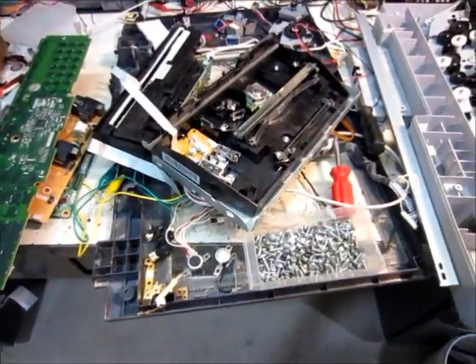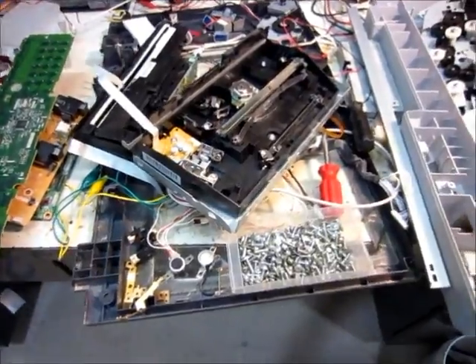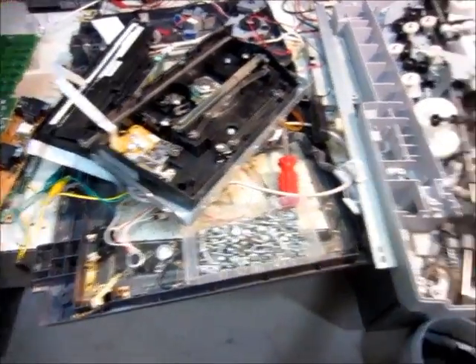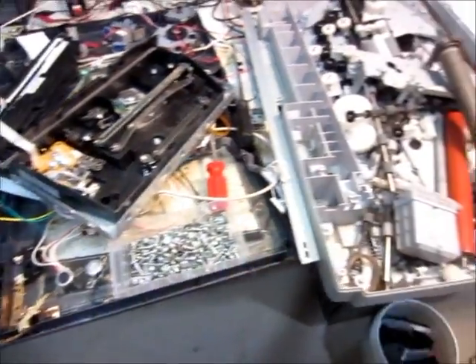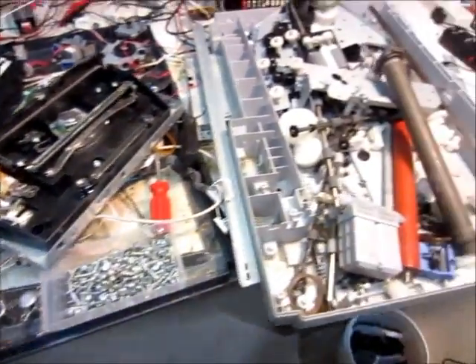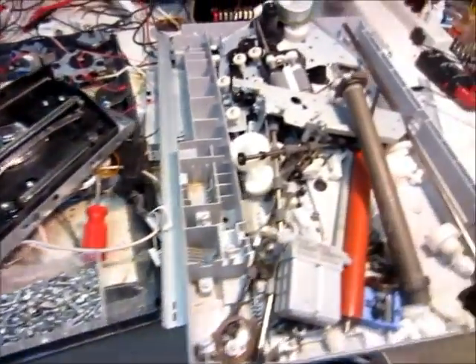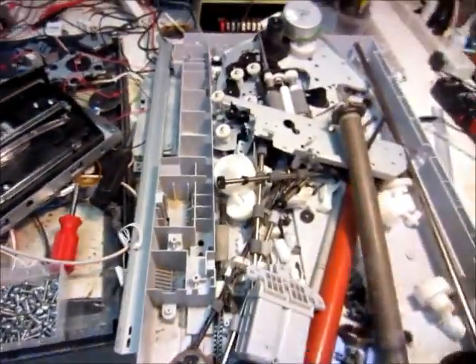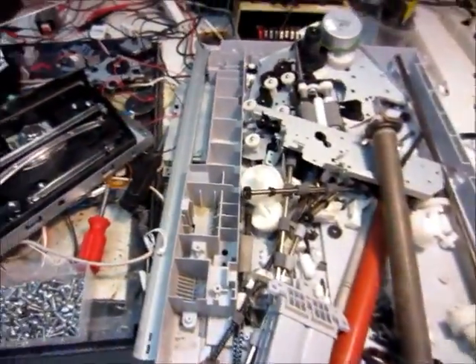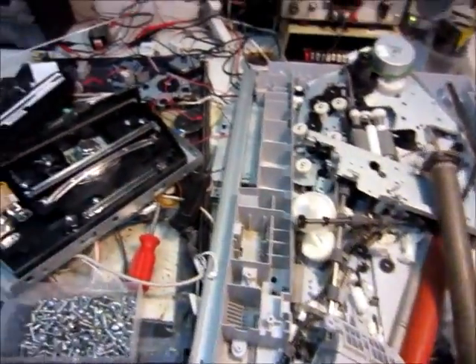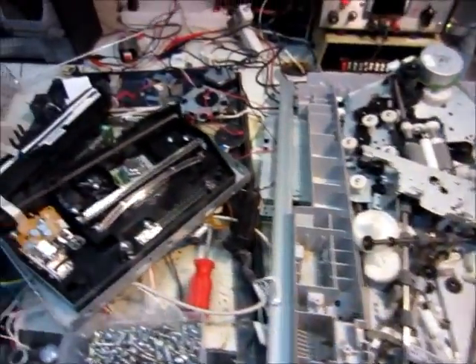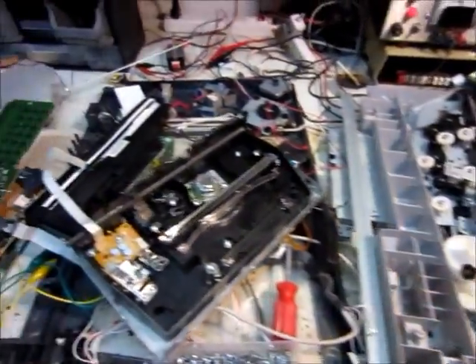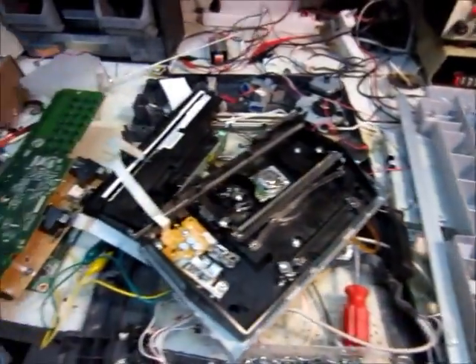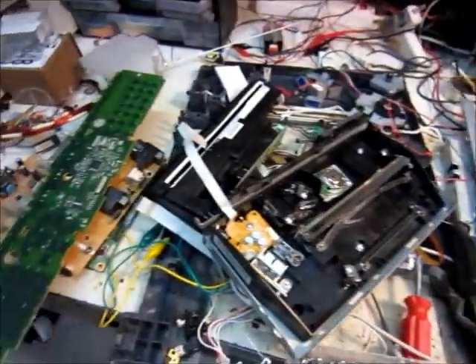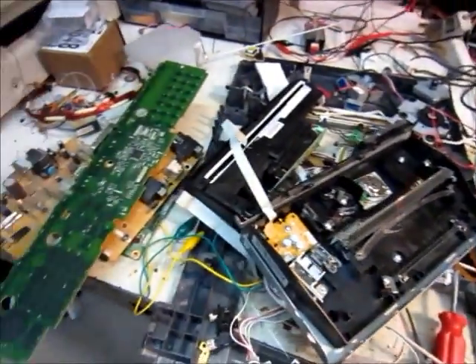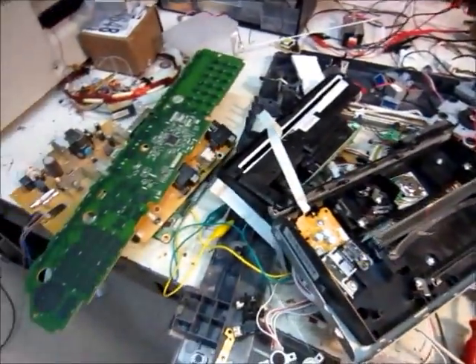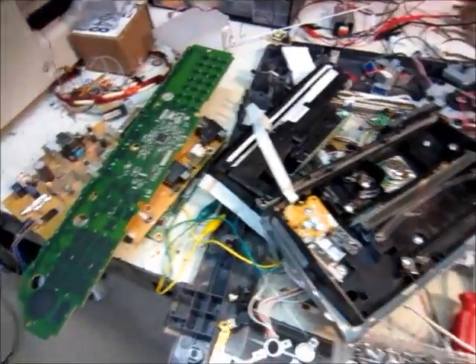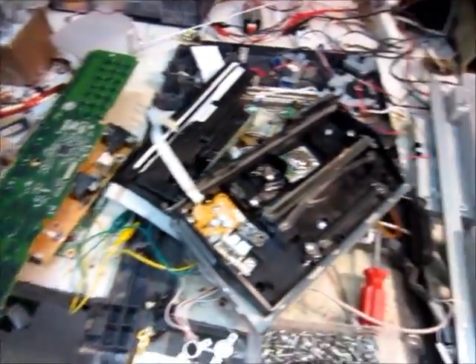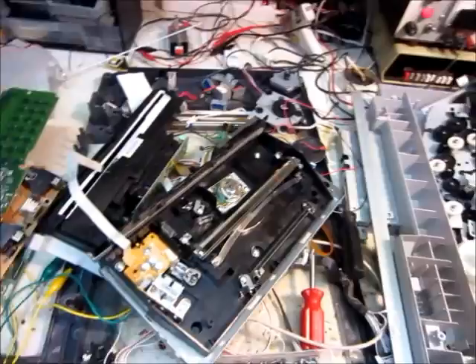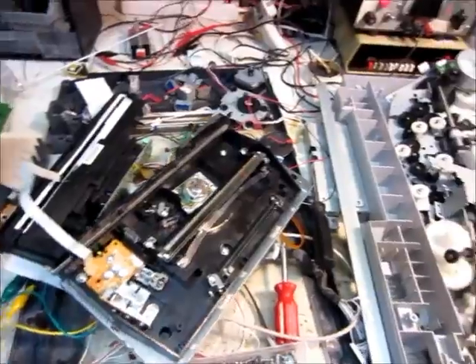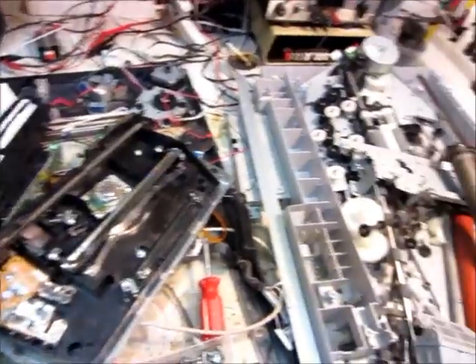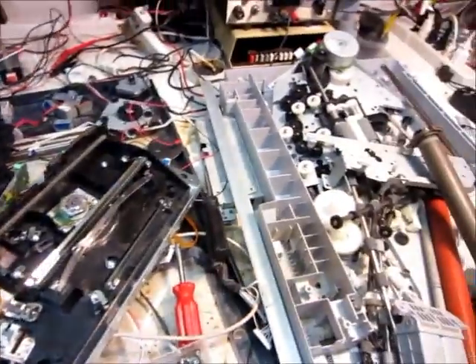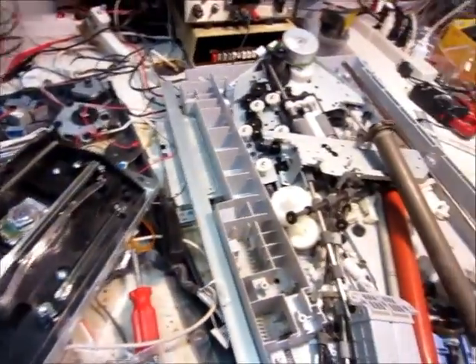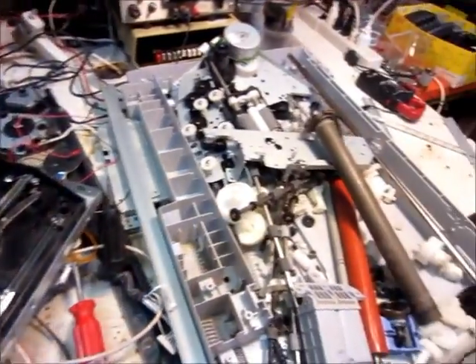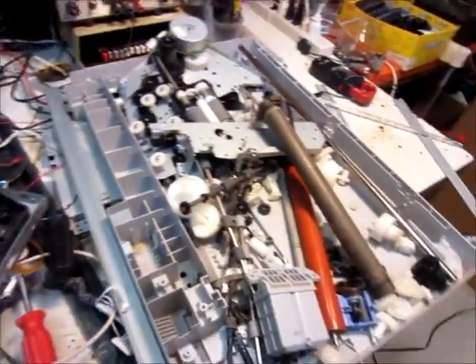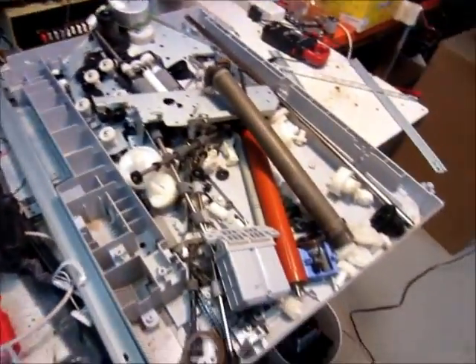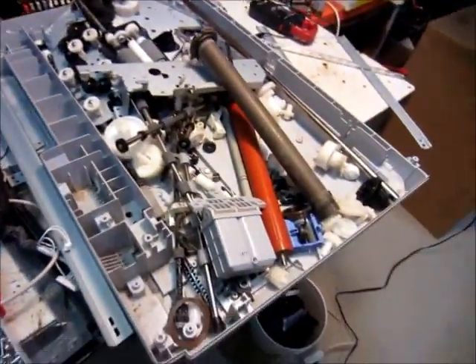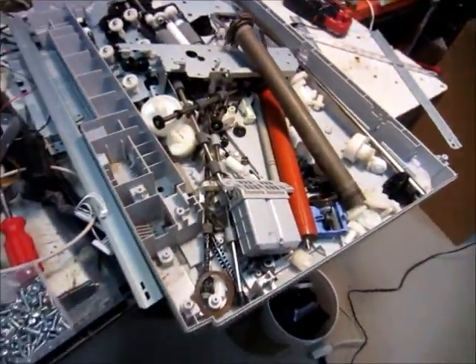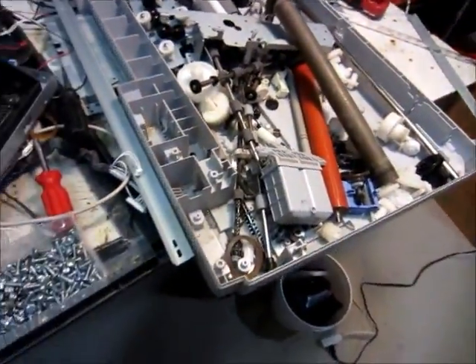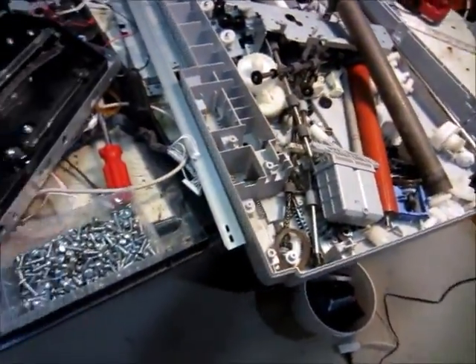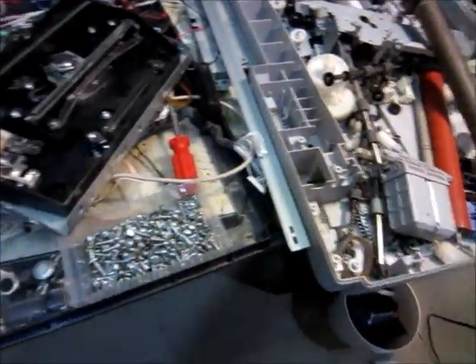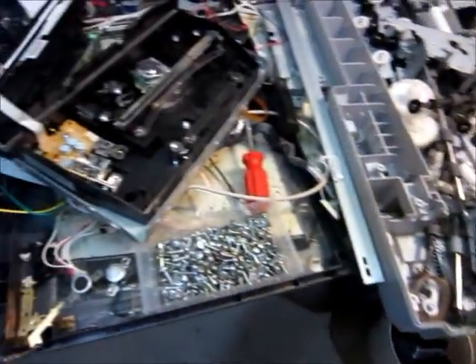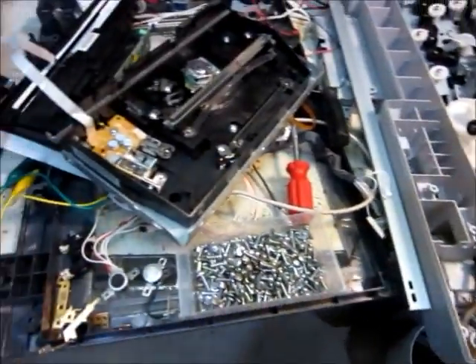I've got all the stuff I got out of the printer here in the workshop now. I'll go over some of the stuff that I got out of it.